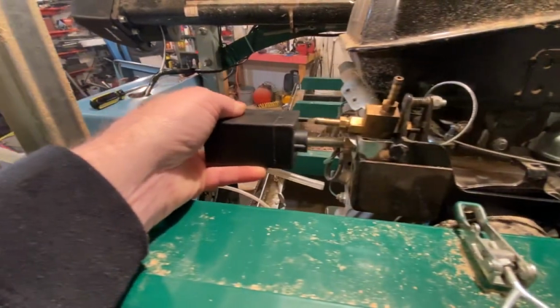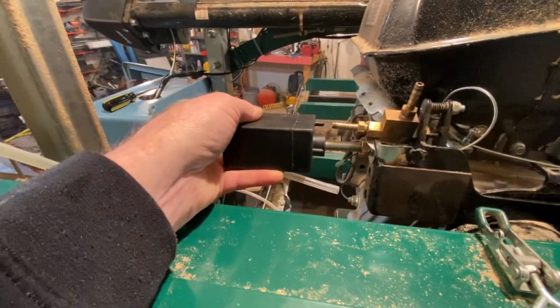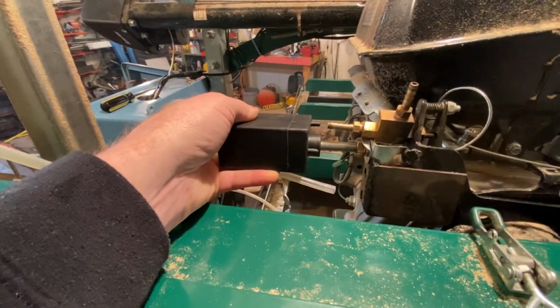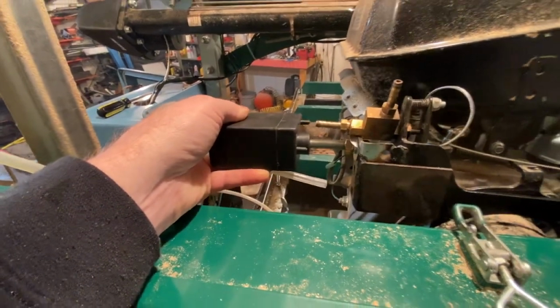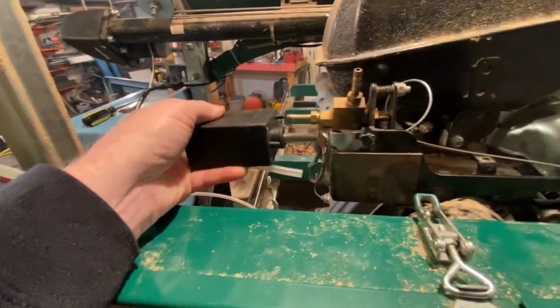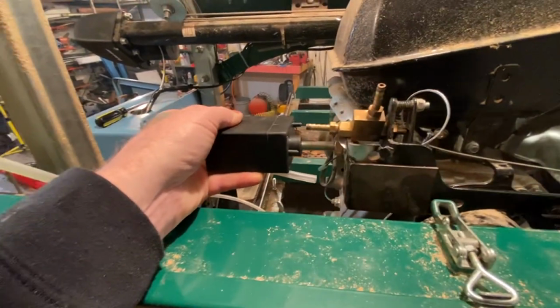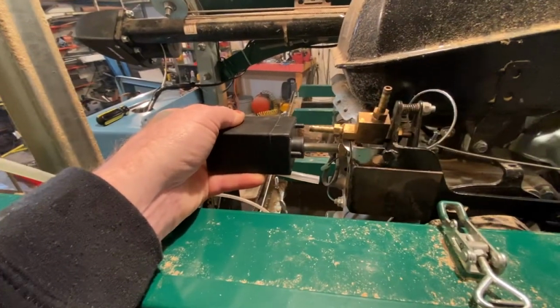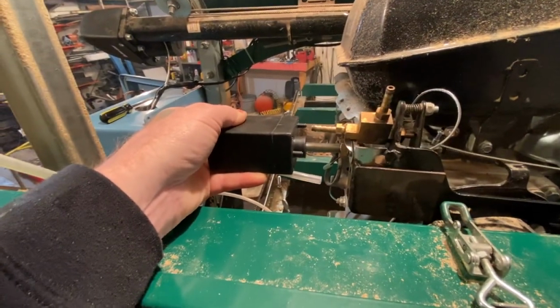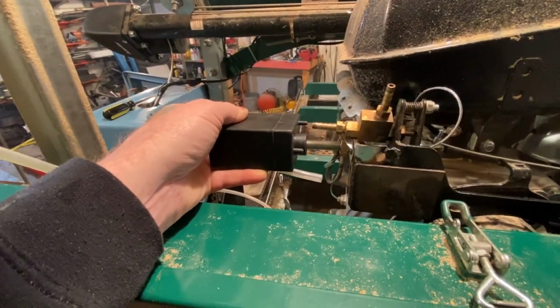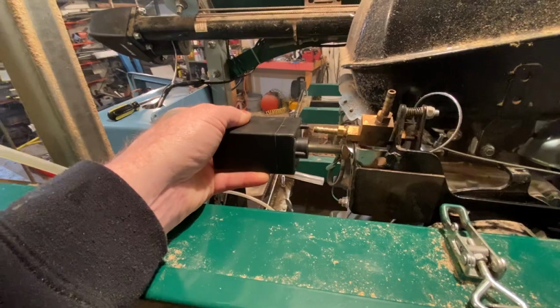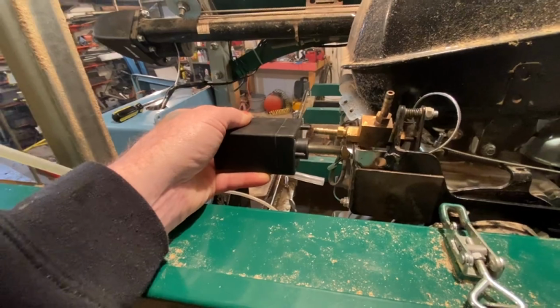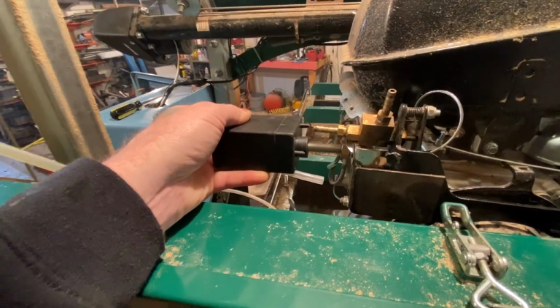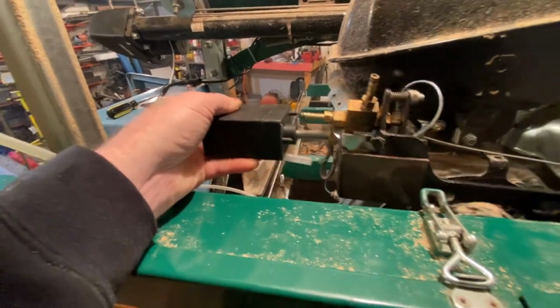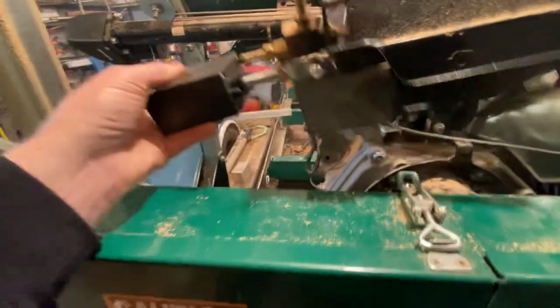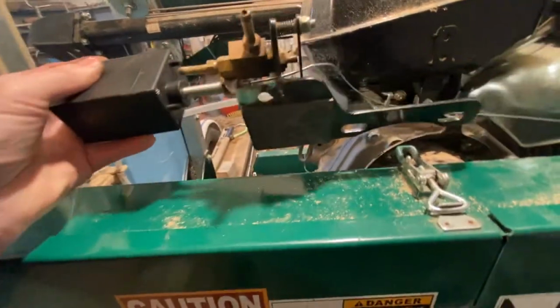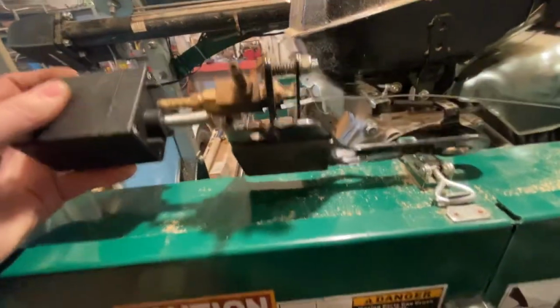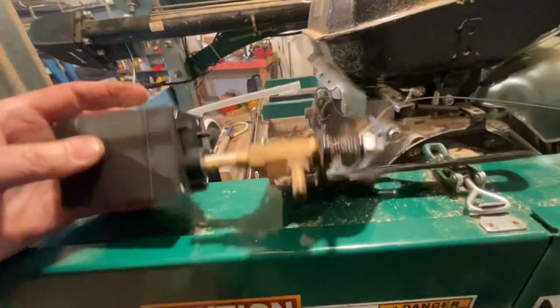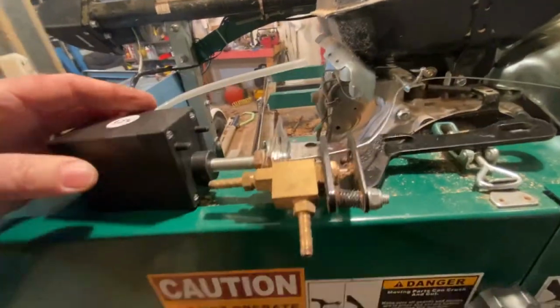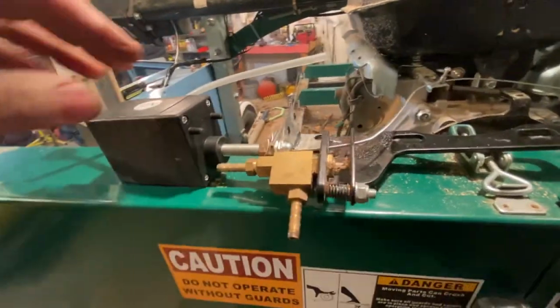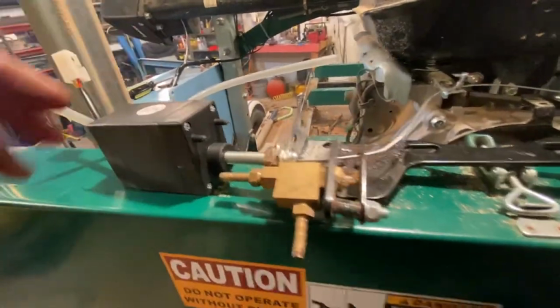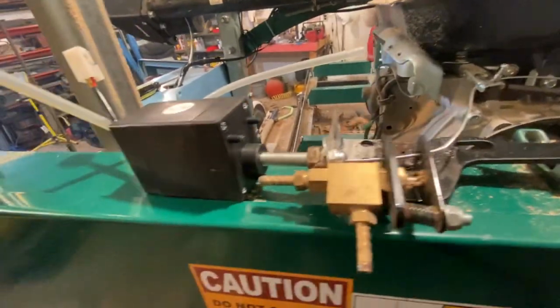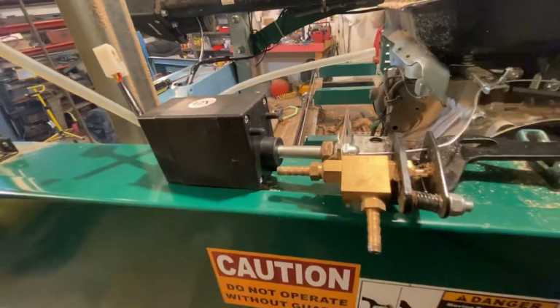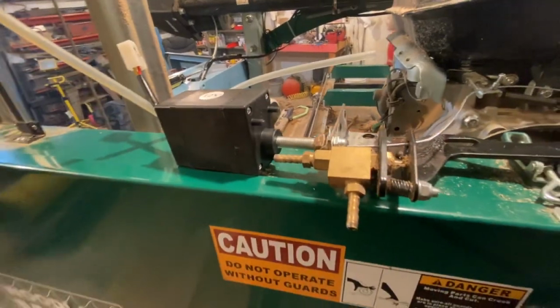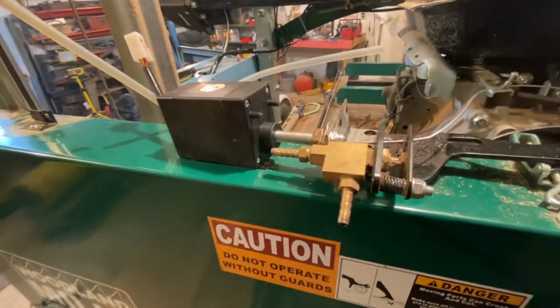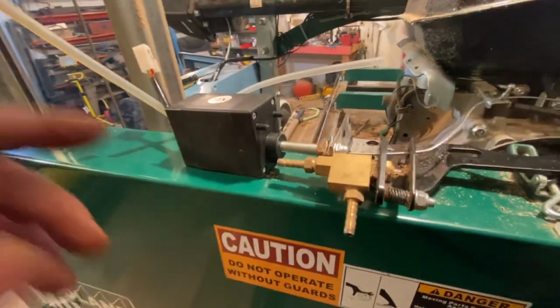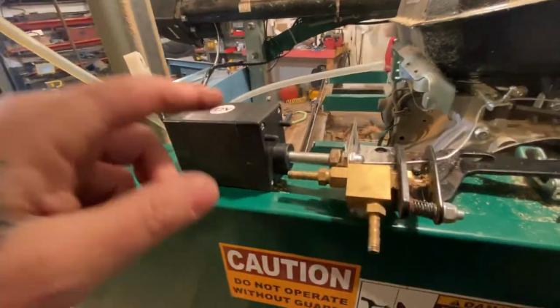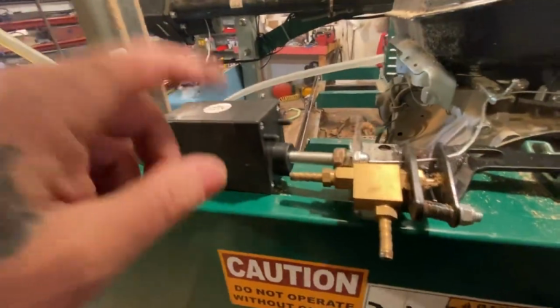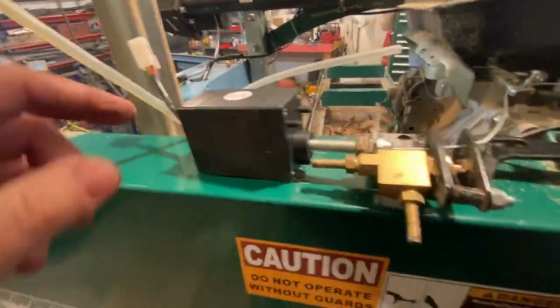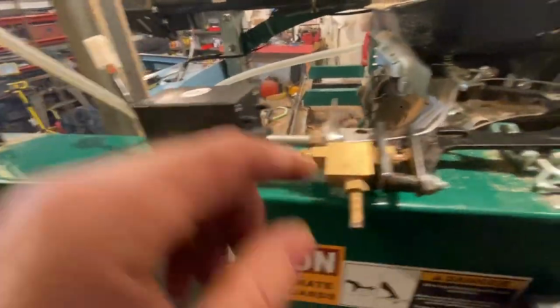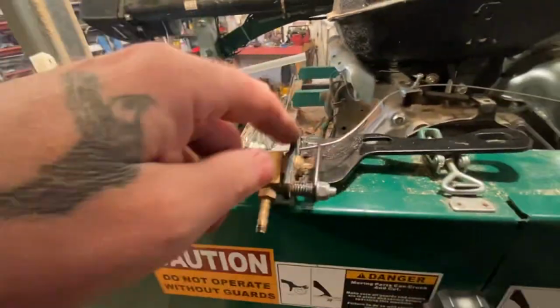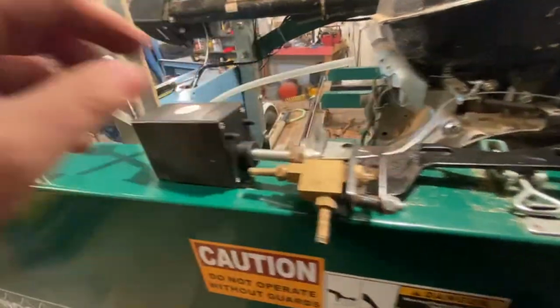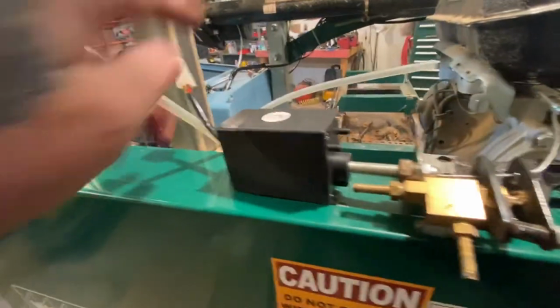This is the electric throttle — I believe this was a diesel shutoff motor, something like that. I'll see if I can post a link in the comments below. But this is an electric motor that basically runs the cable in and out.